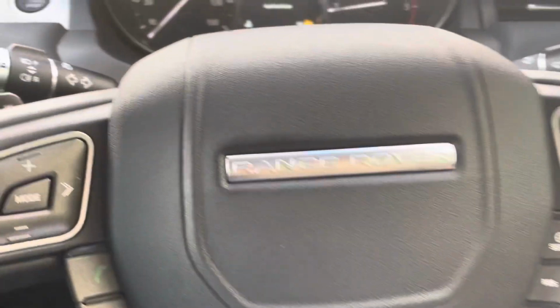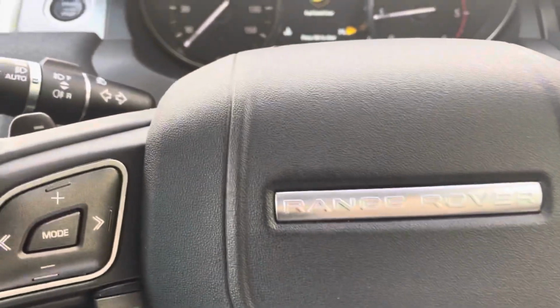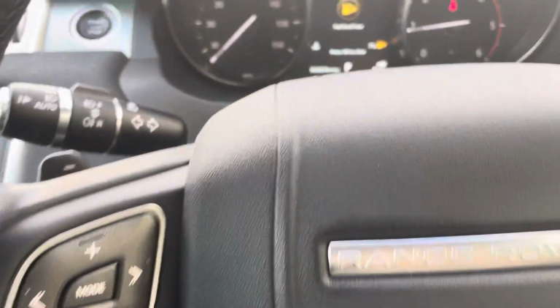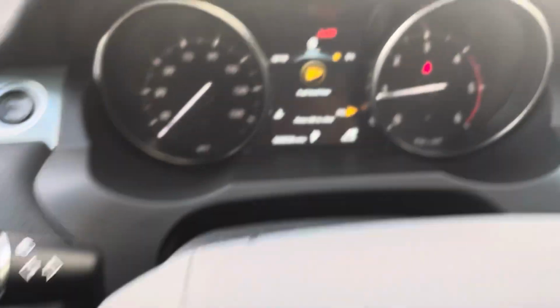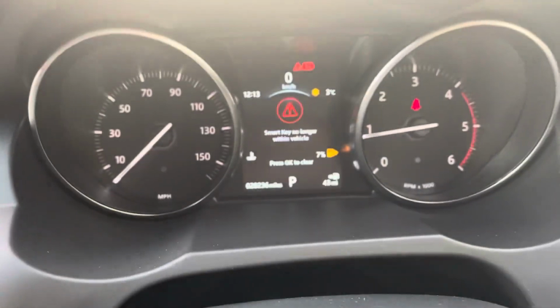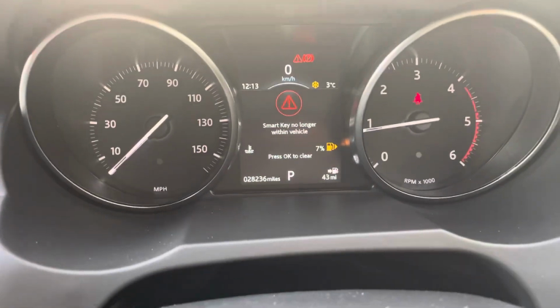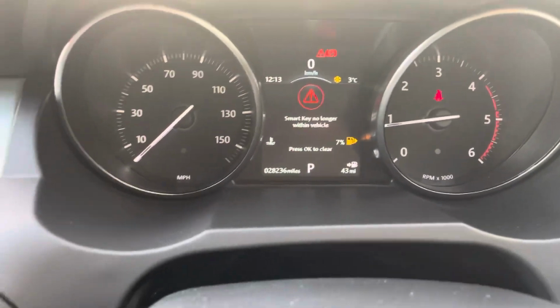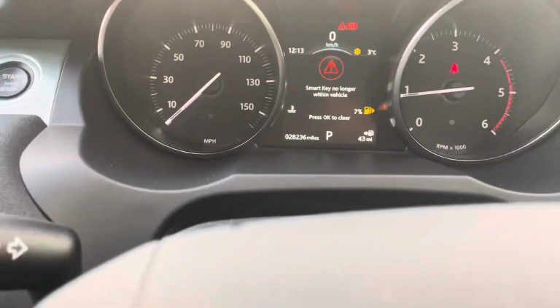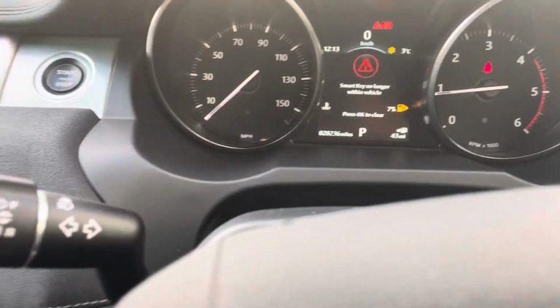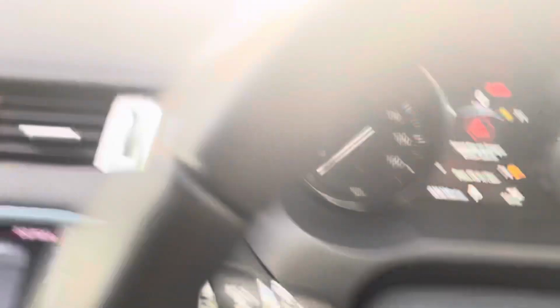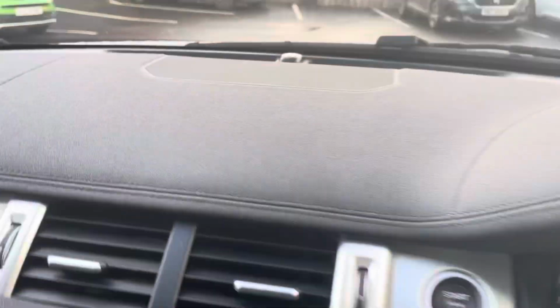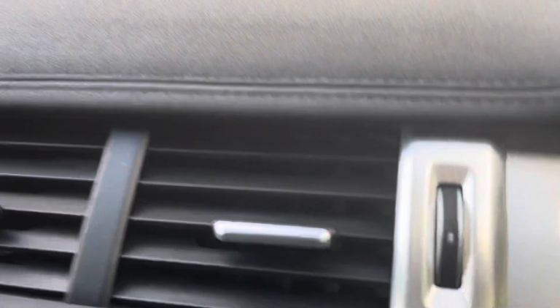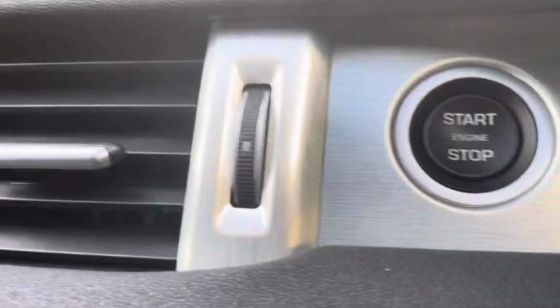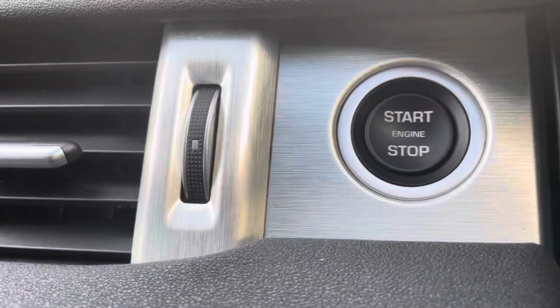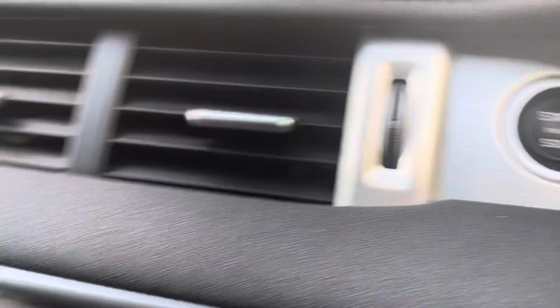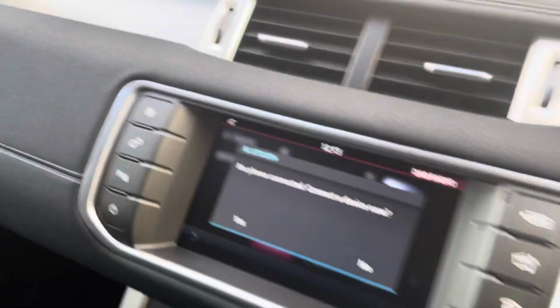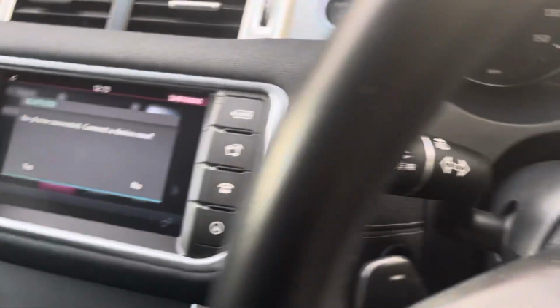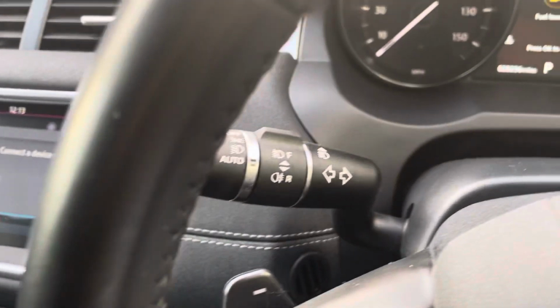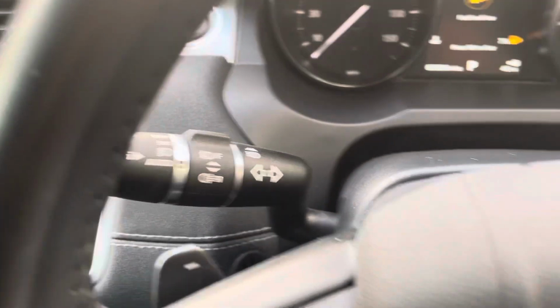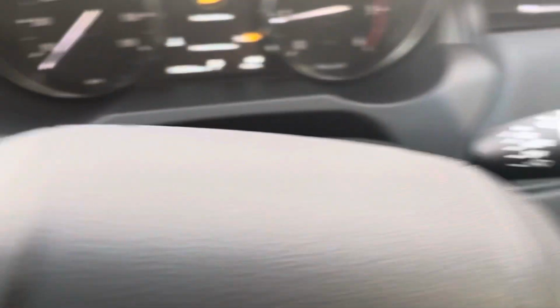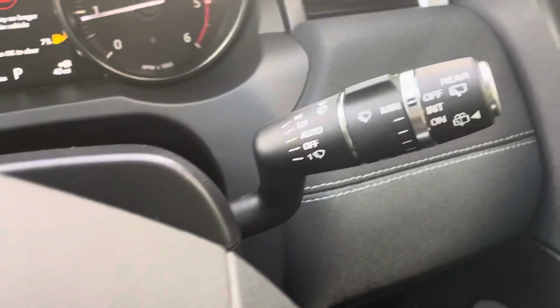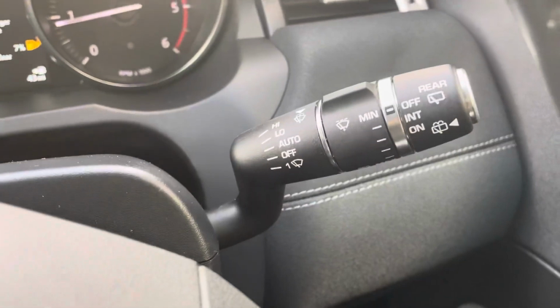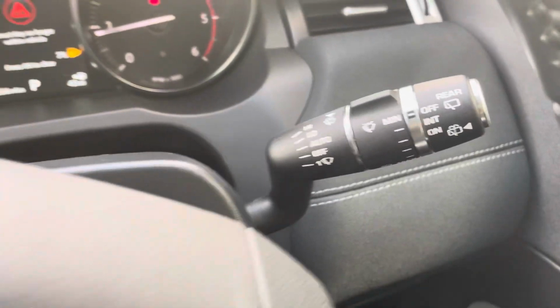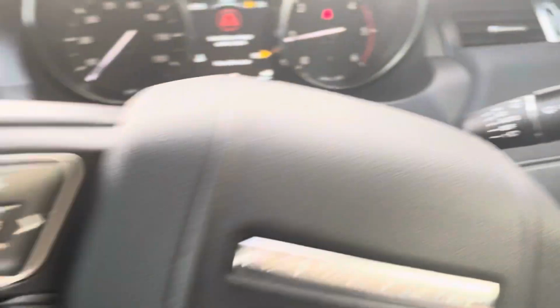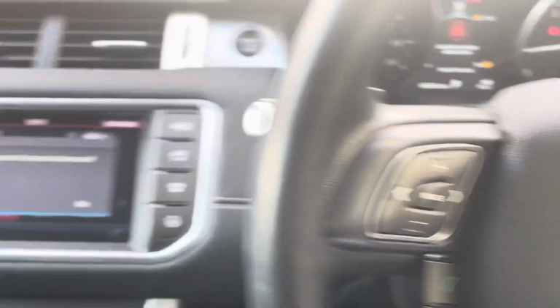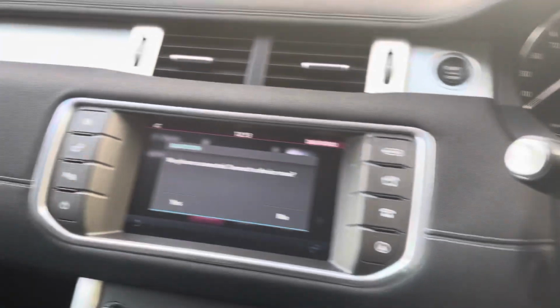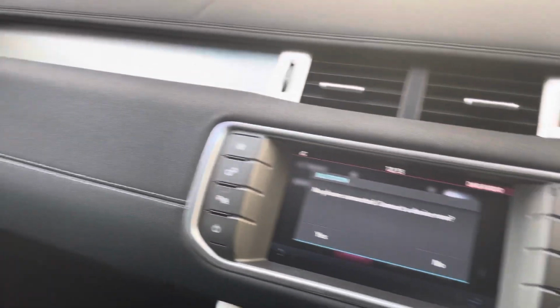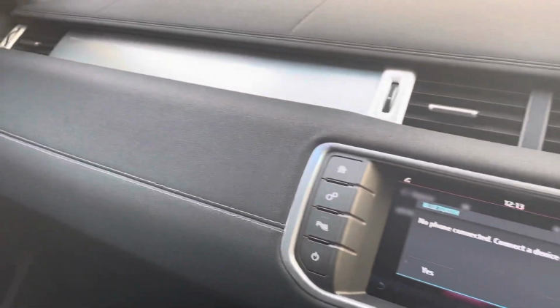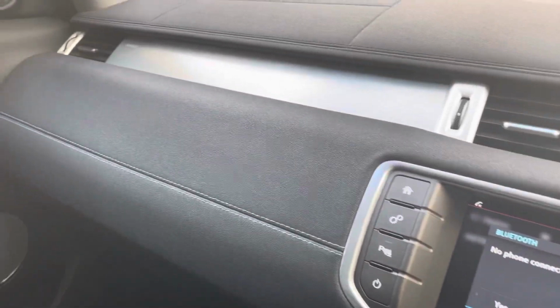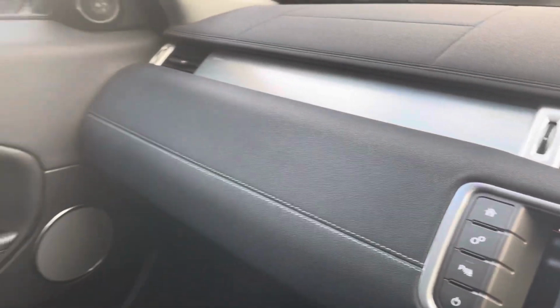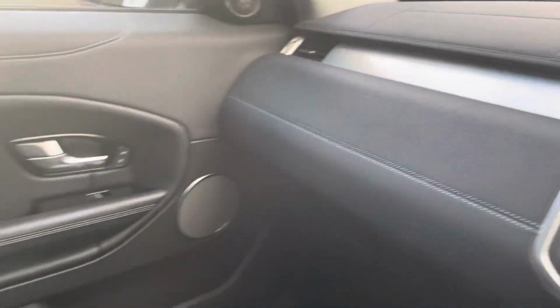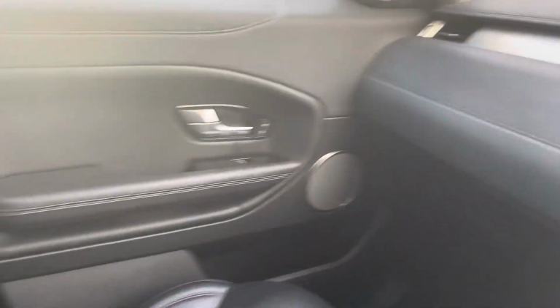This vehicle has just done over 28,000 miles. It's also got your start-stop, along with automatic lights and wipers. Absolutely beautifully finished and an extremely comfortable, seamless drive.